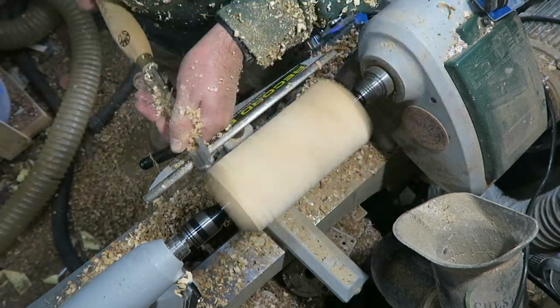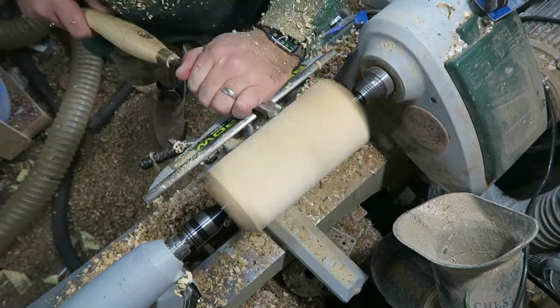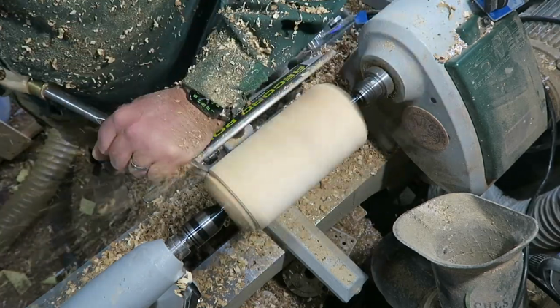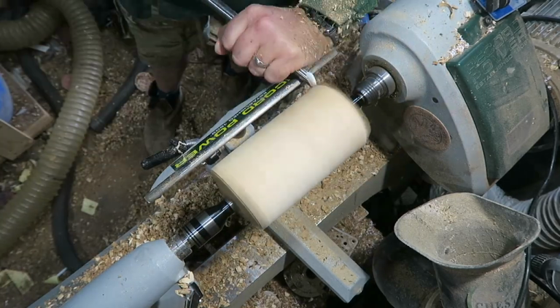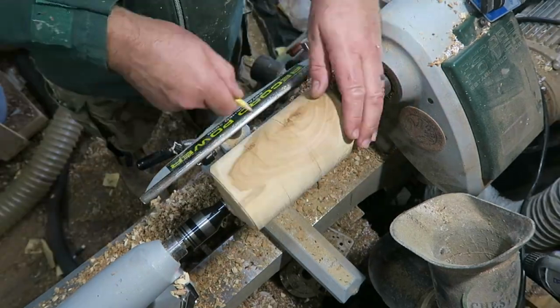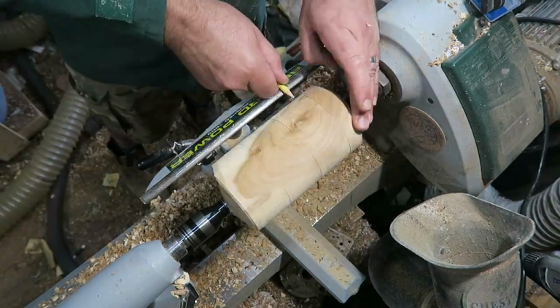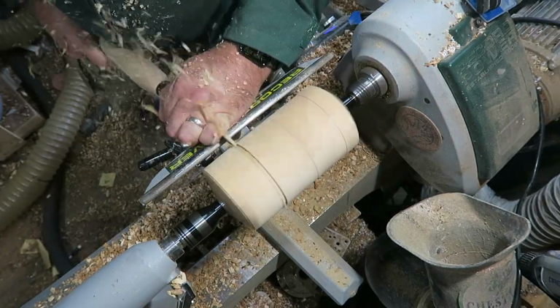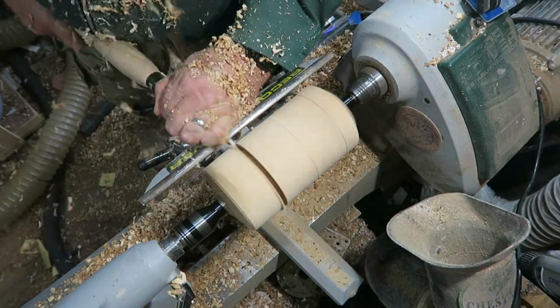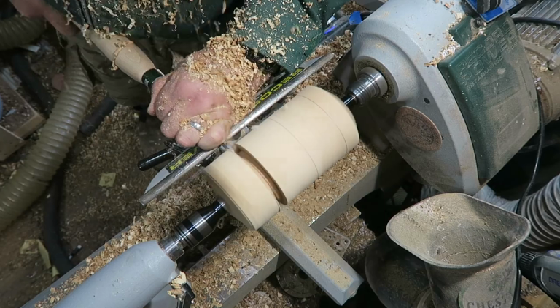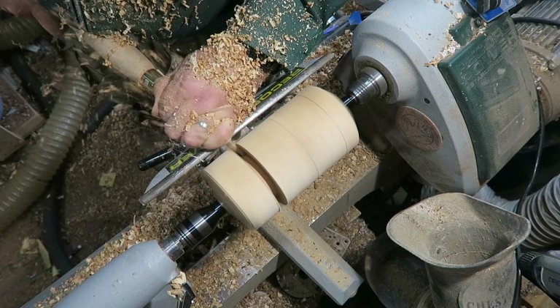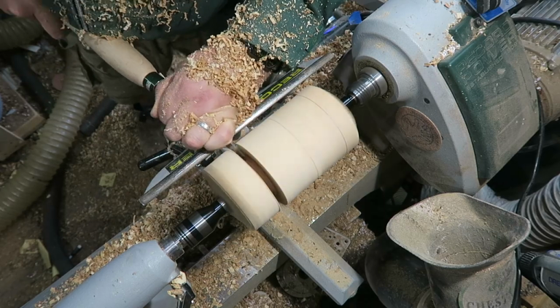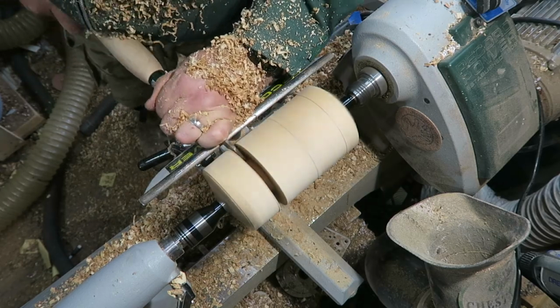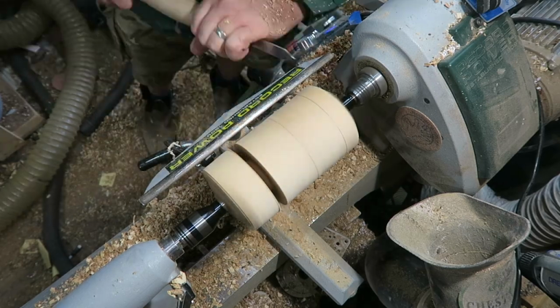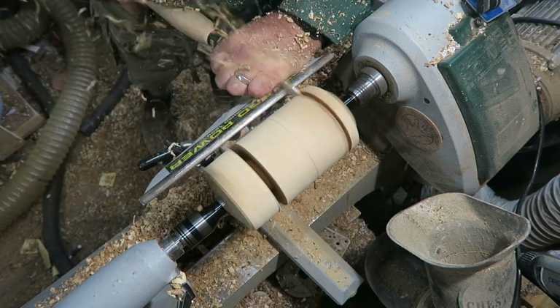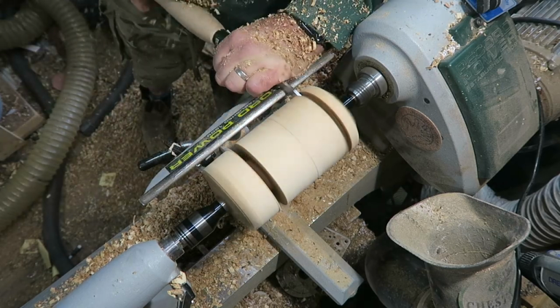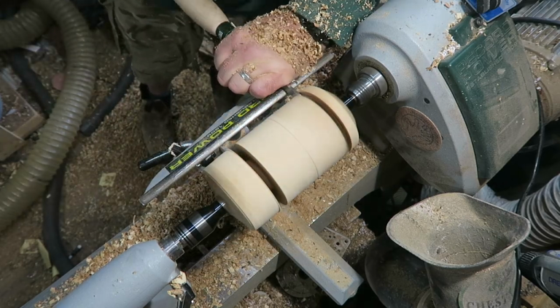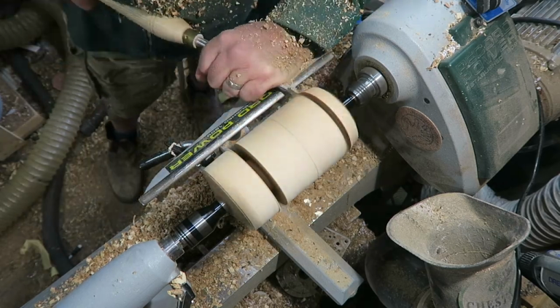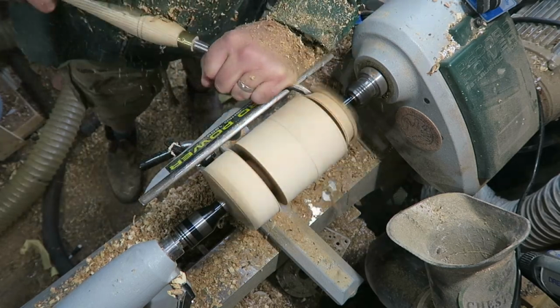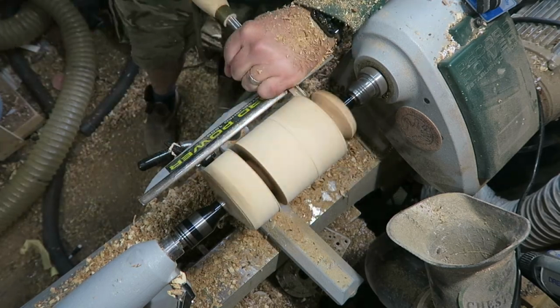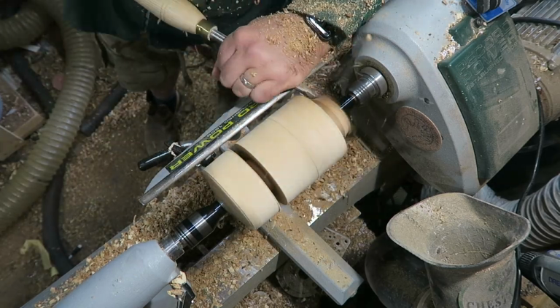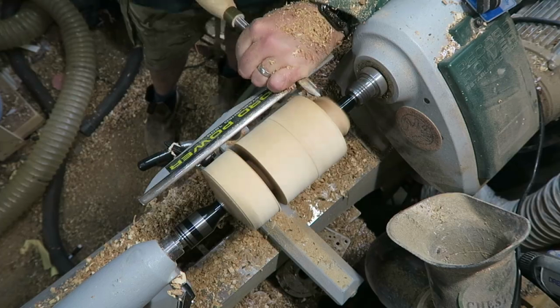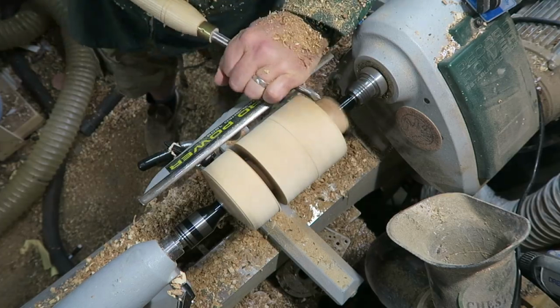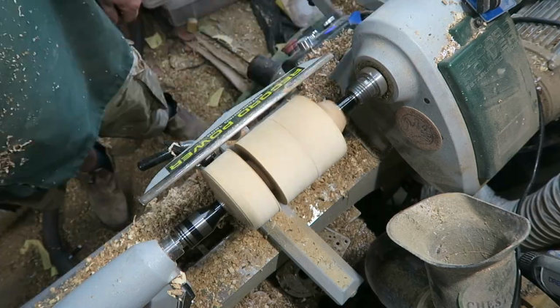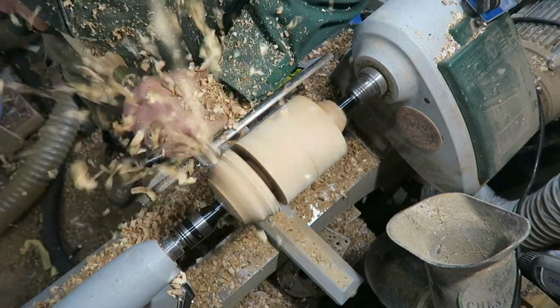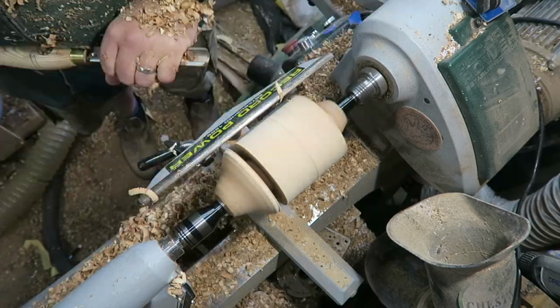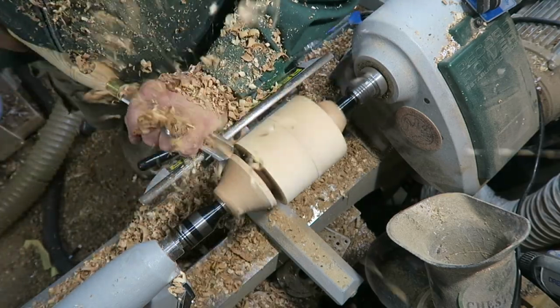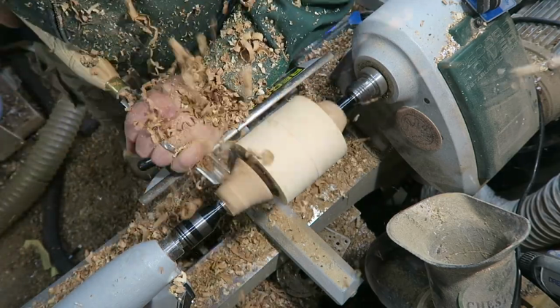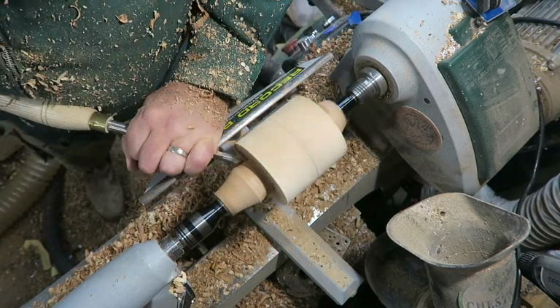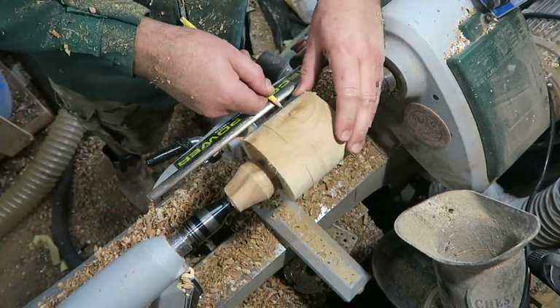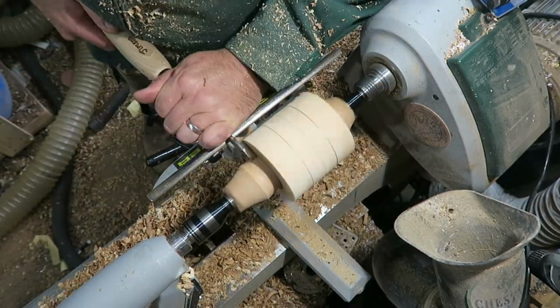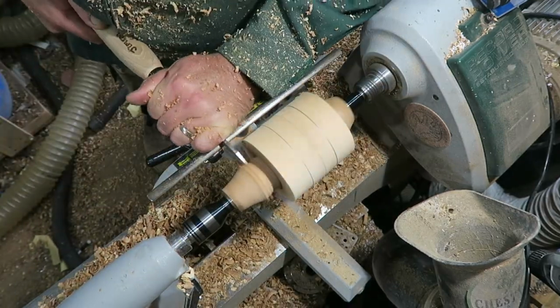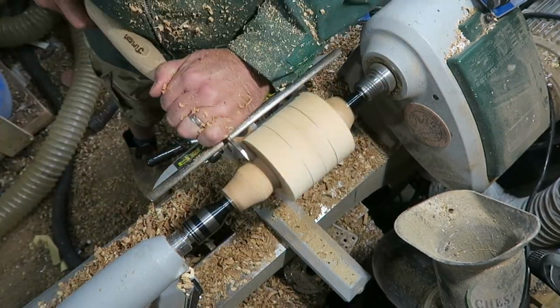I started off by roughing it to a cylinder shape so I could then work out how deep the cracks ran at each end. These cracks did limit somewhat what I could make out of it, but I knew I could get a decent sphere out of it.